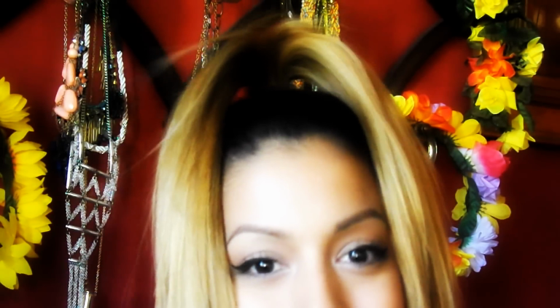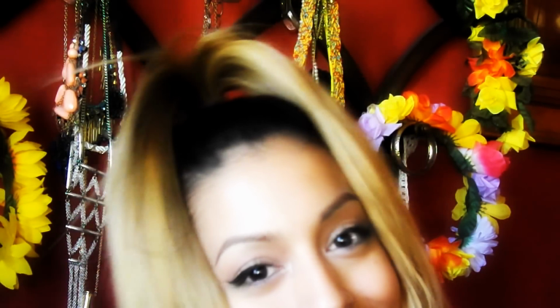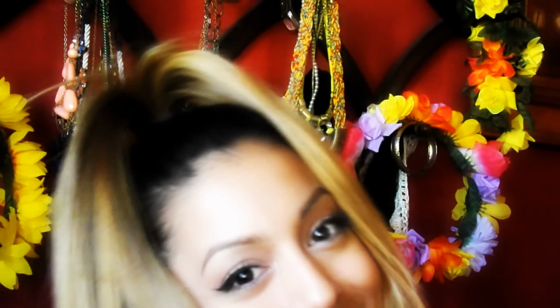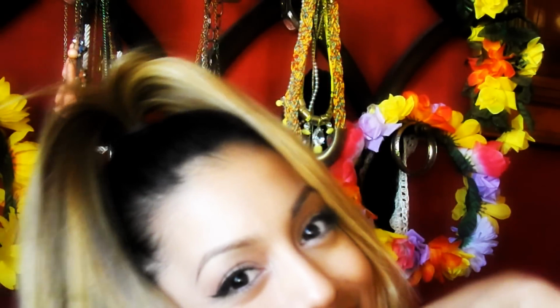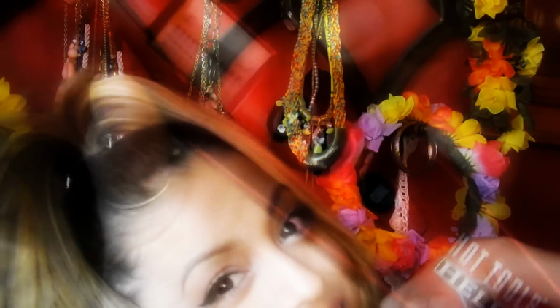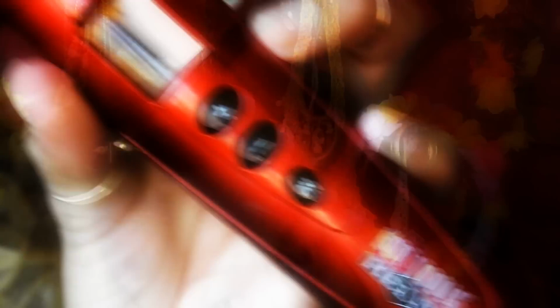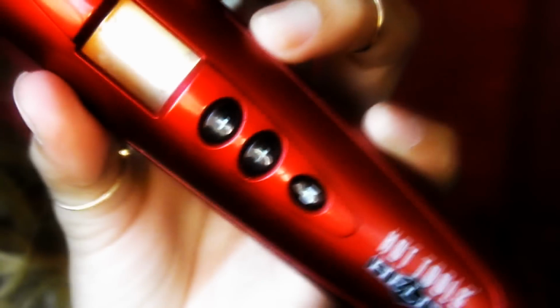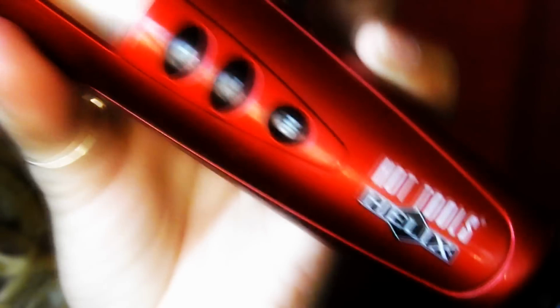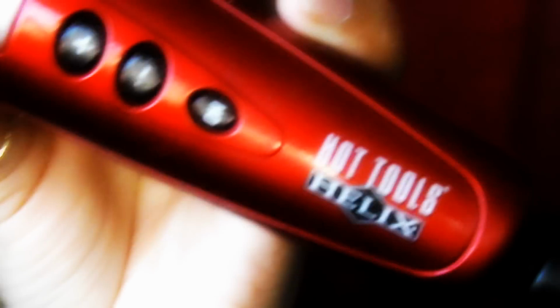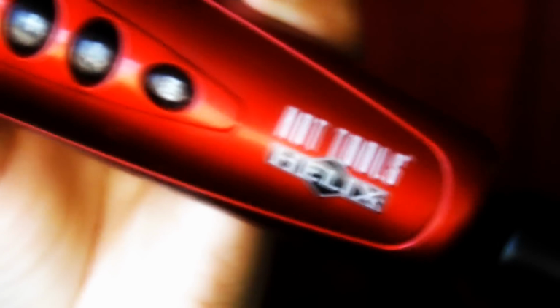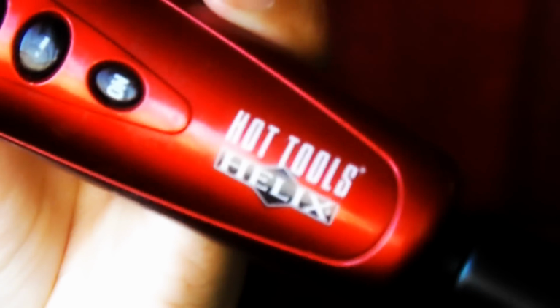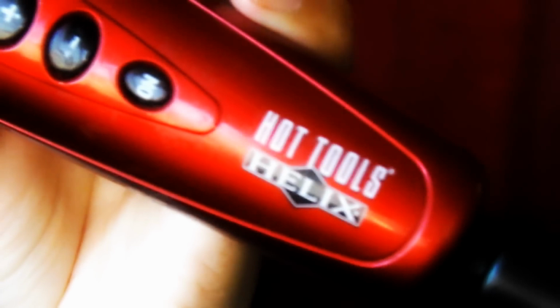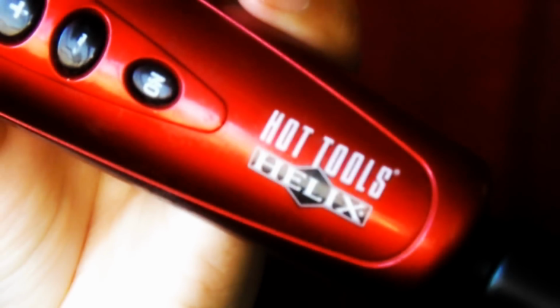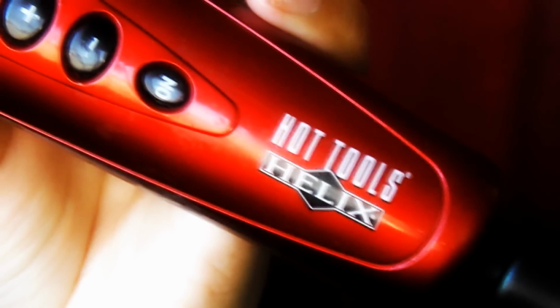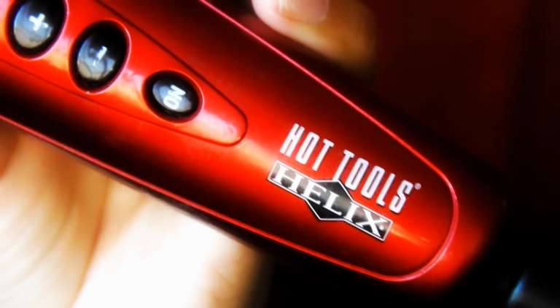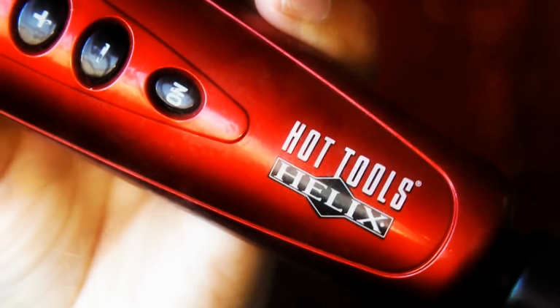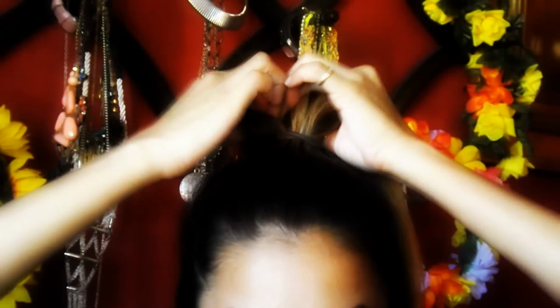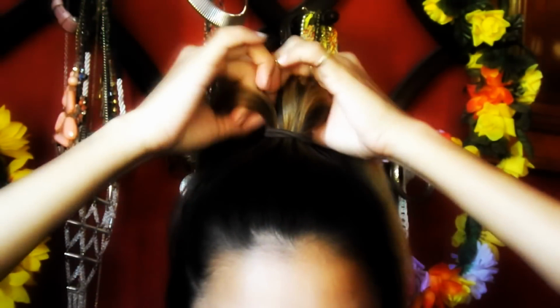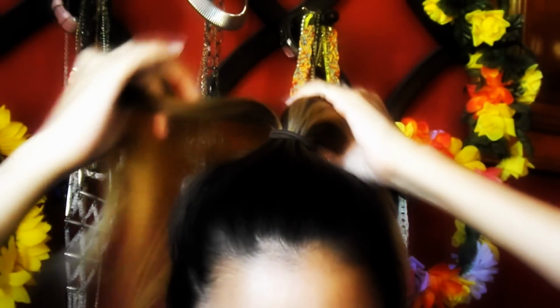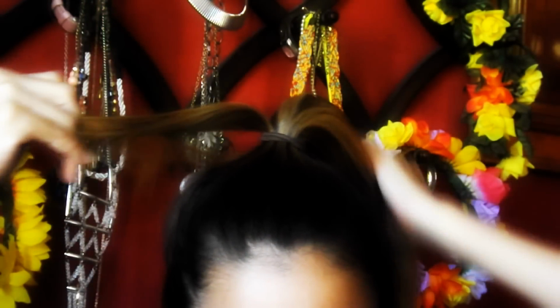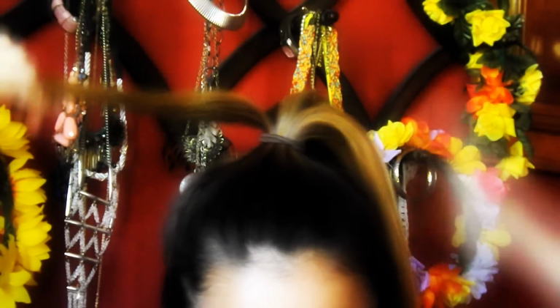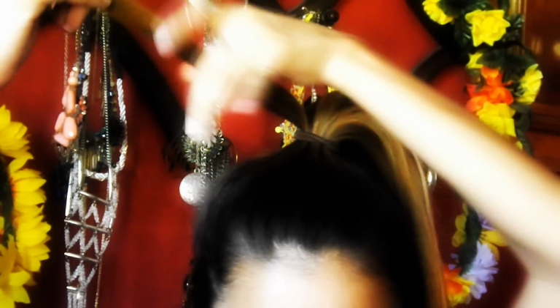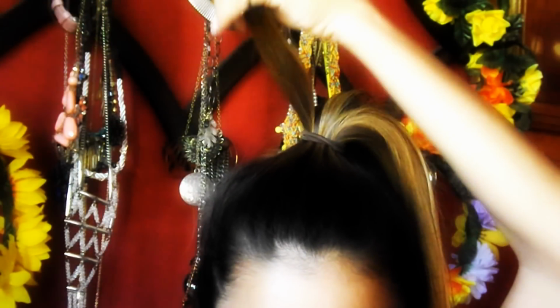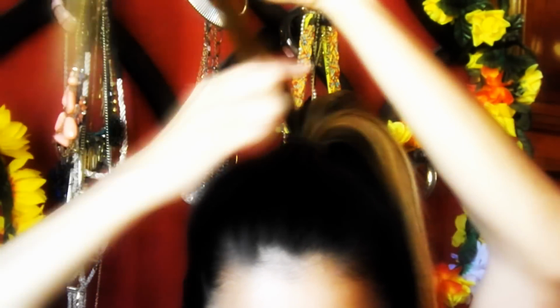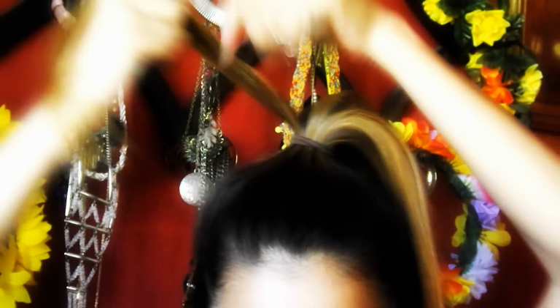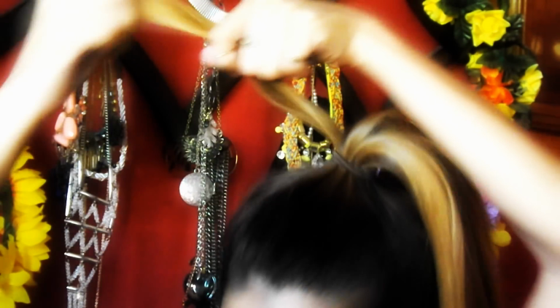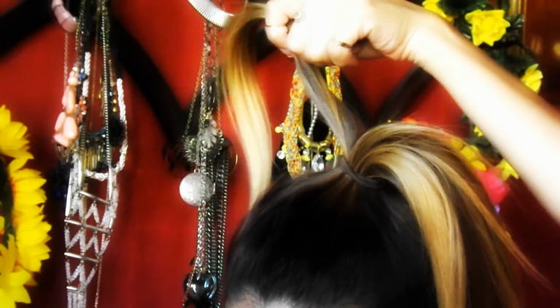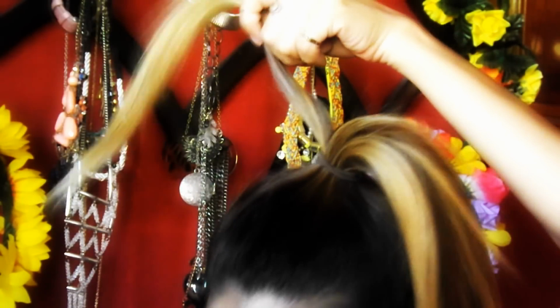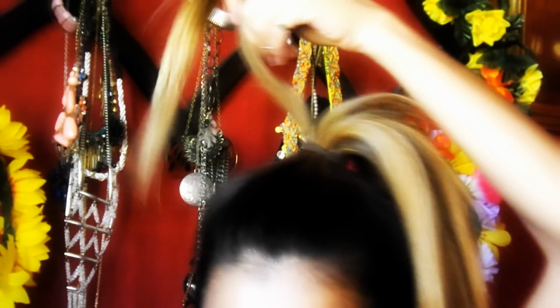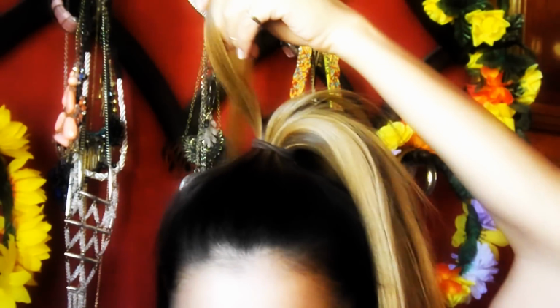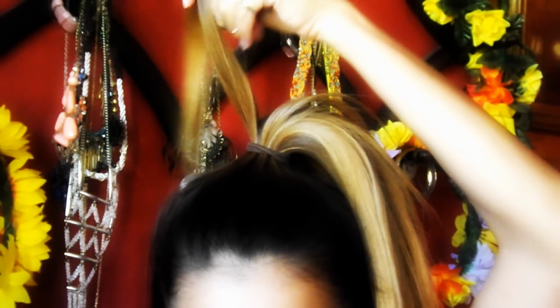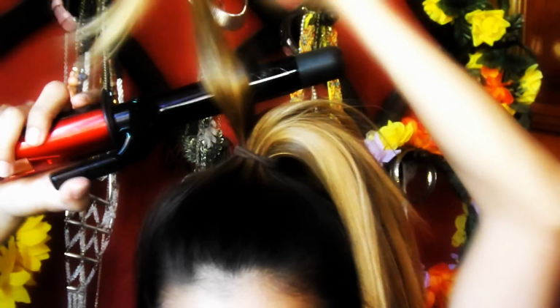So I'm using my Hot Tools and this is a one-inch barrel. If you have a wand, obviously you would do it like this.